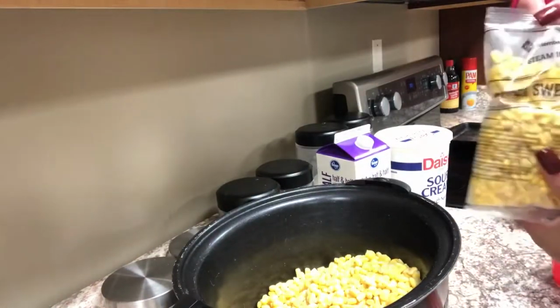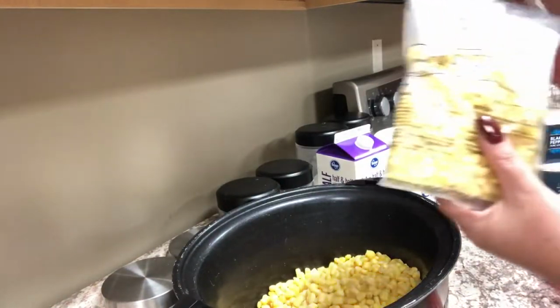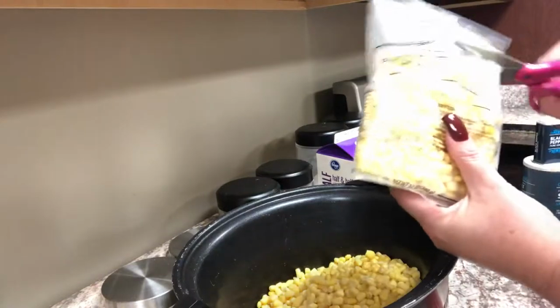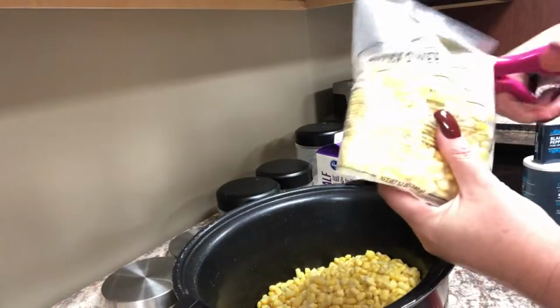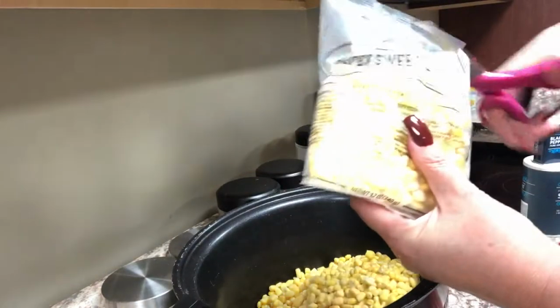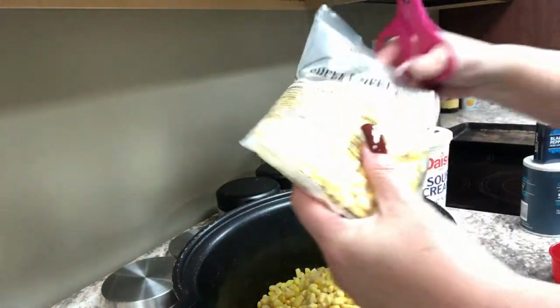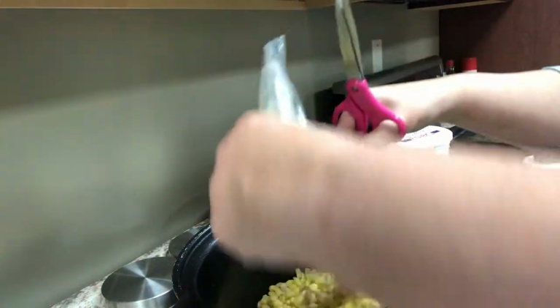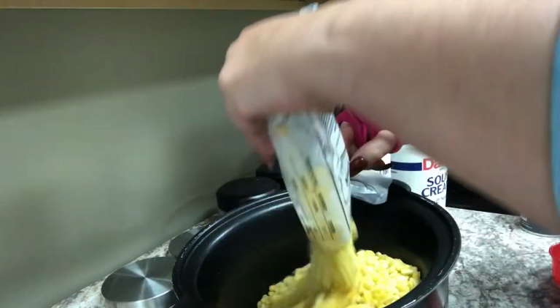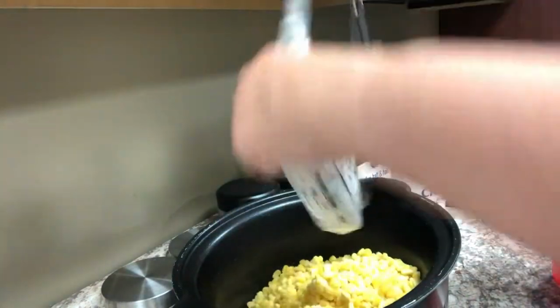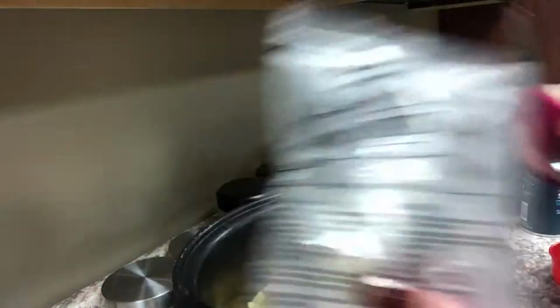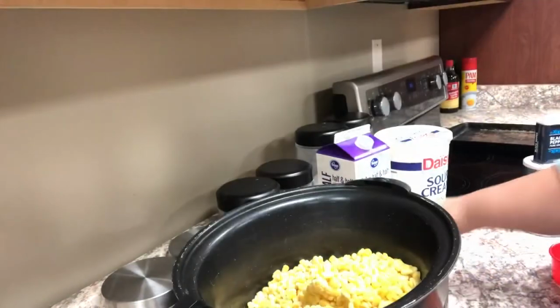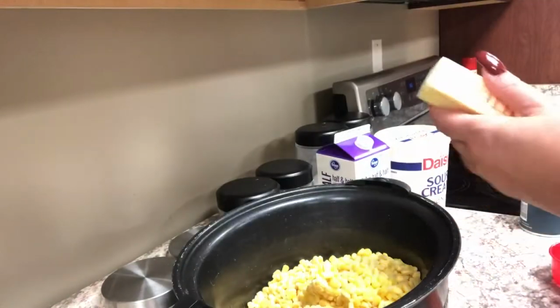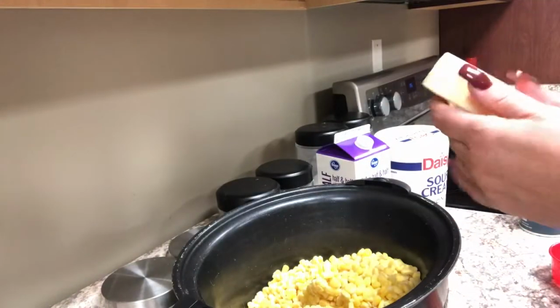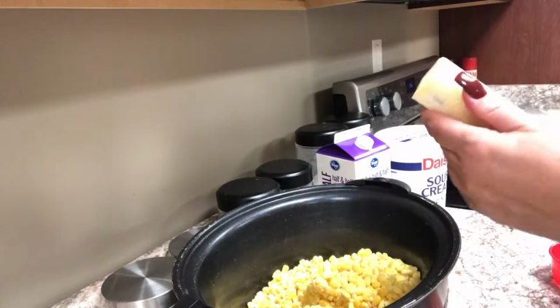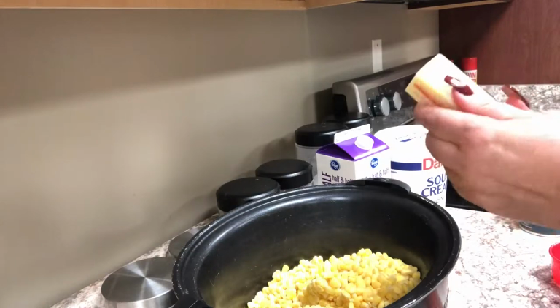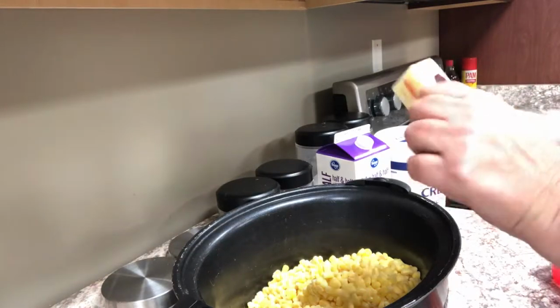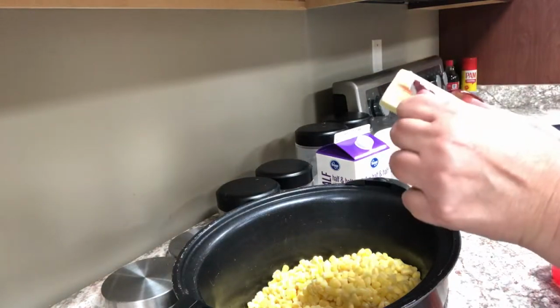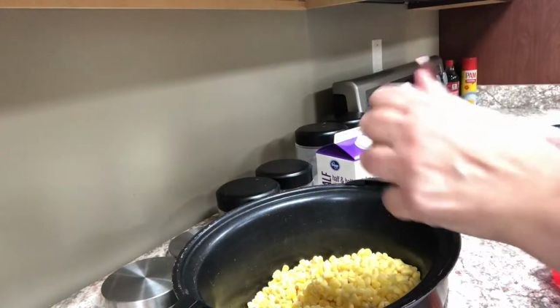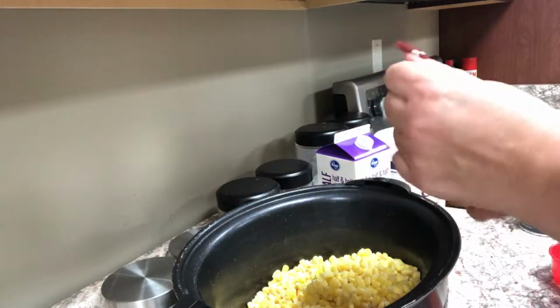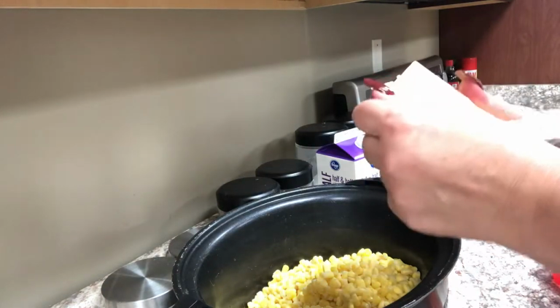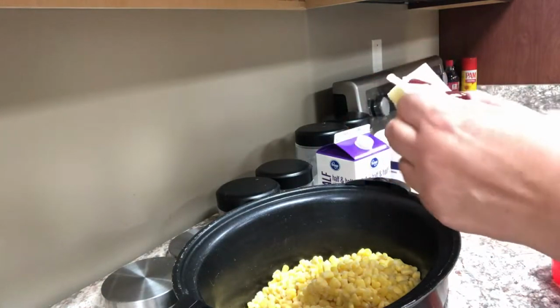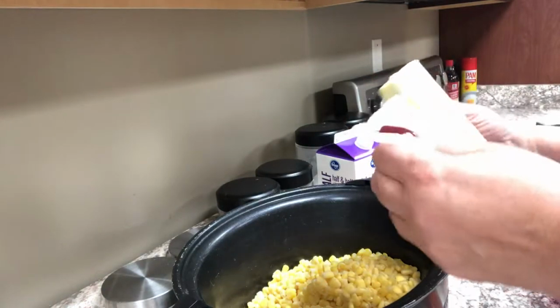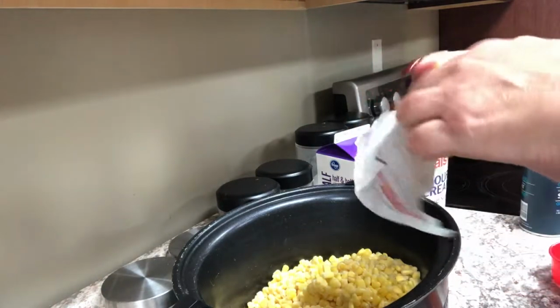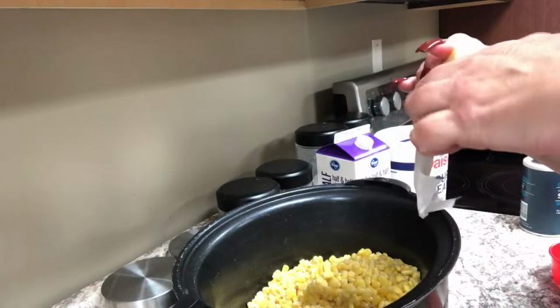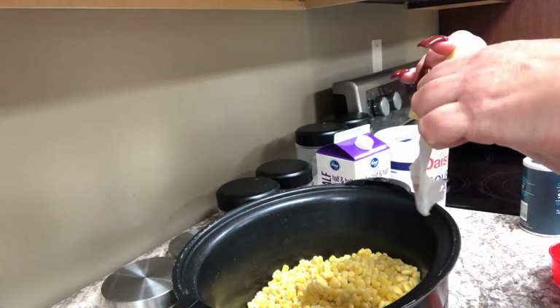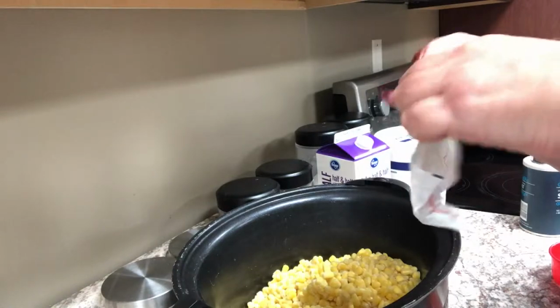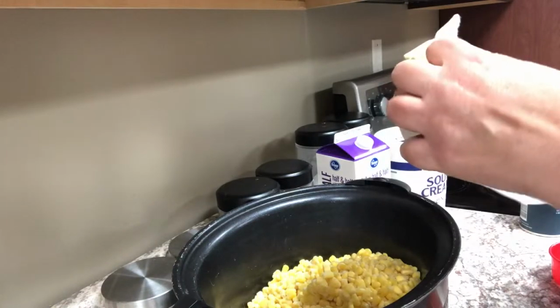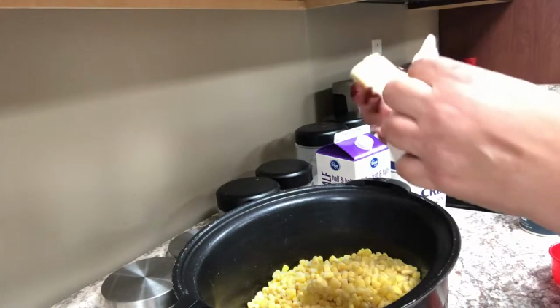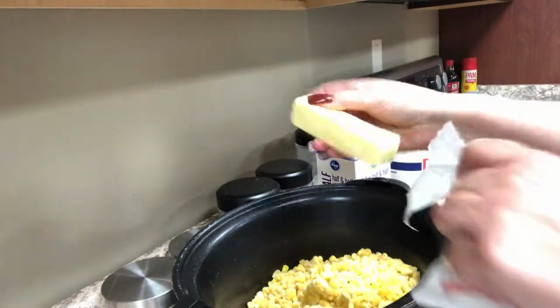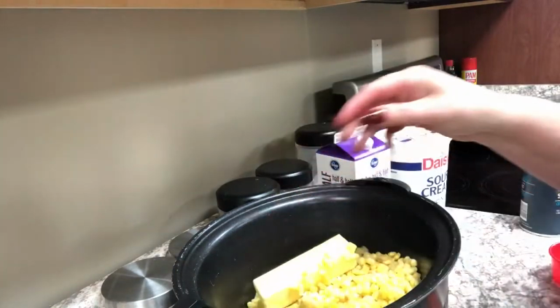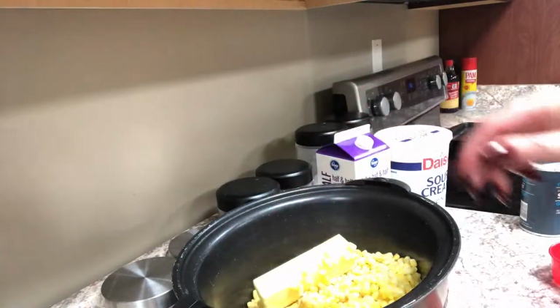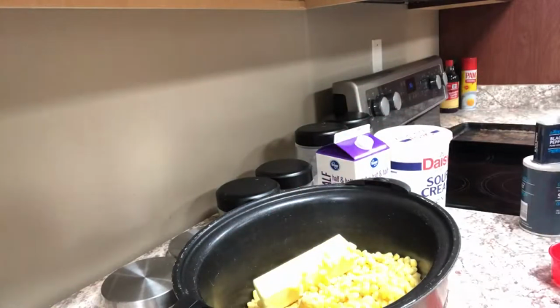Once I've got my four bags of corn added, I'm going to go ahead and add one stick of butter. Everything is better with butter. I never ever use margarine — I always use real butter. To me it's worth a little extra money.